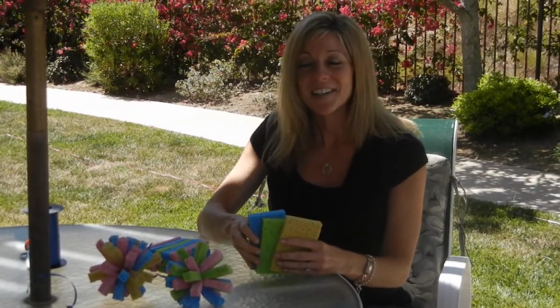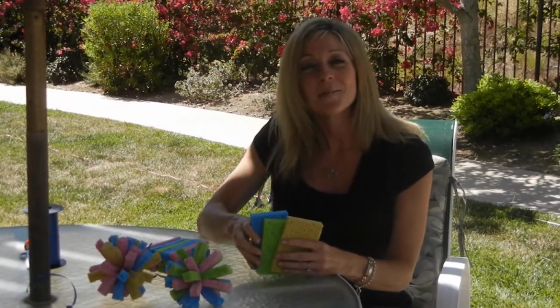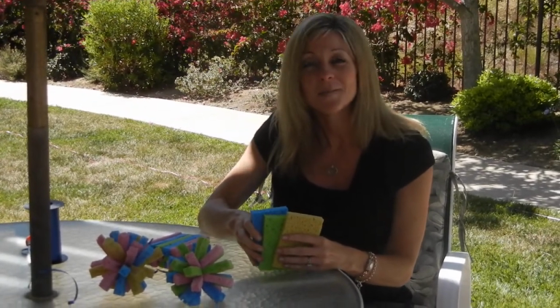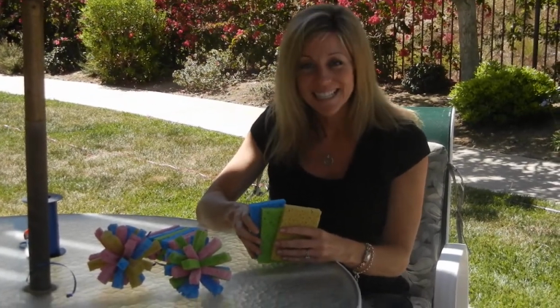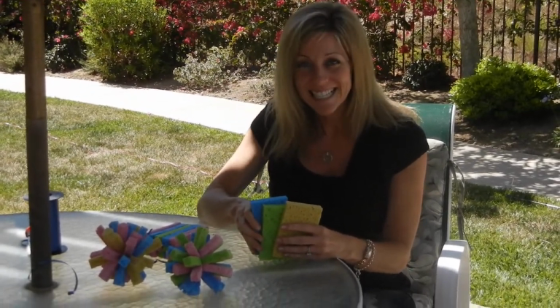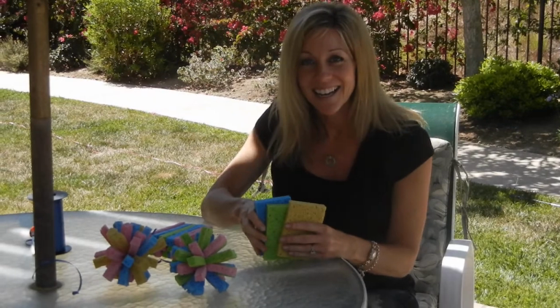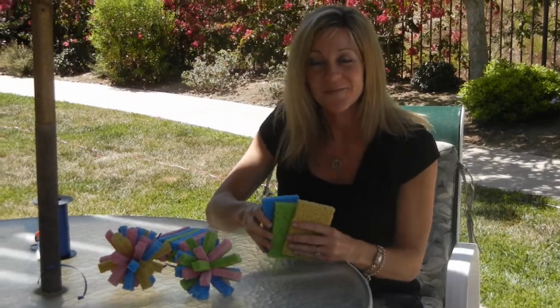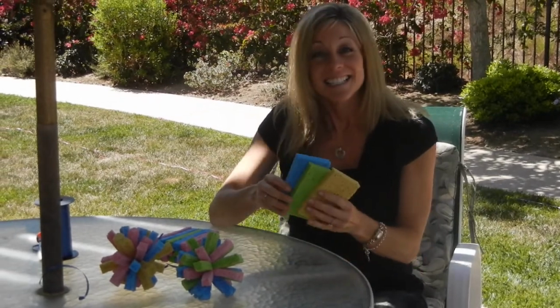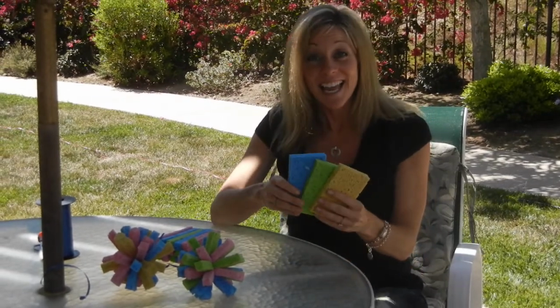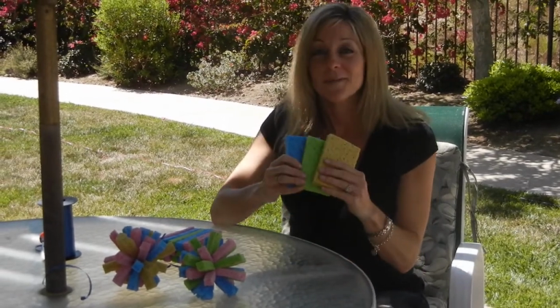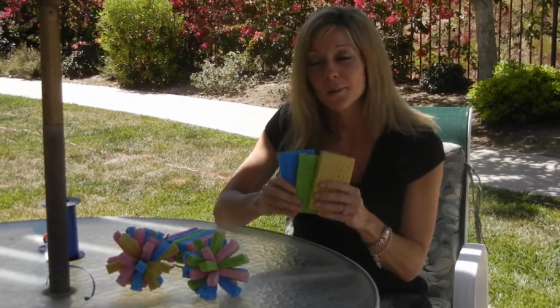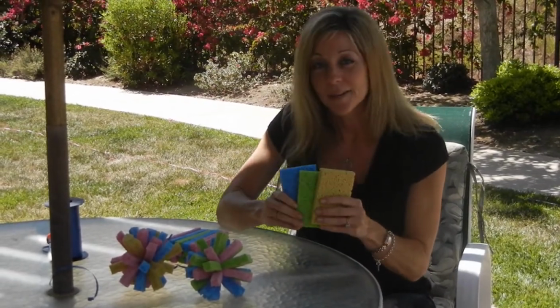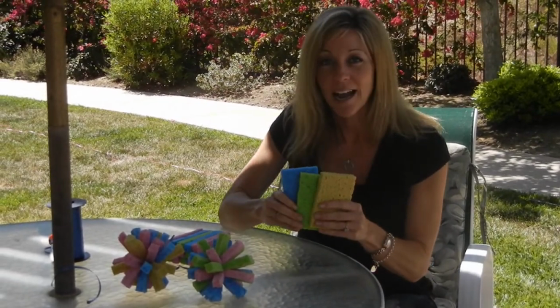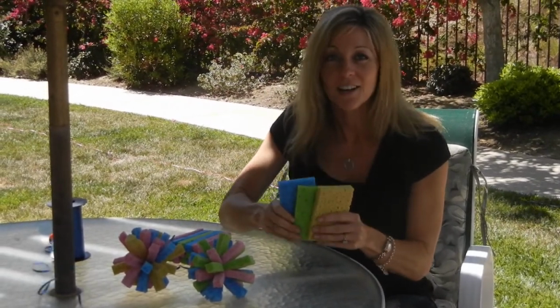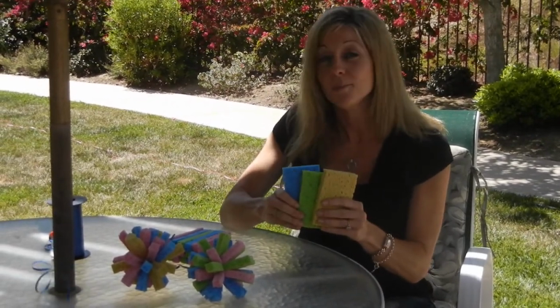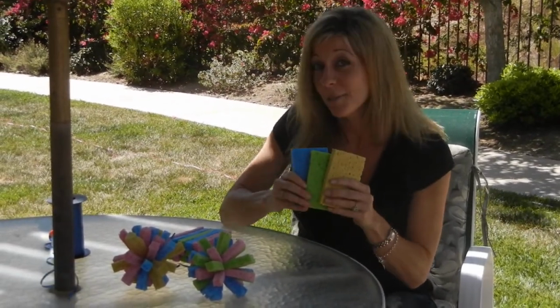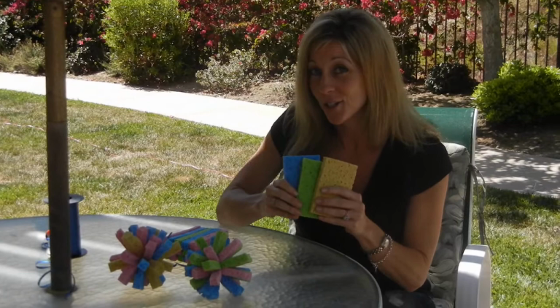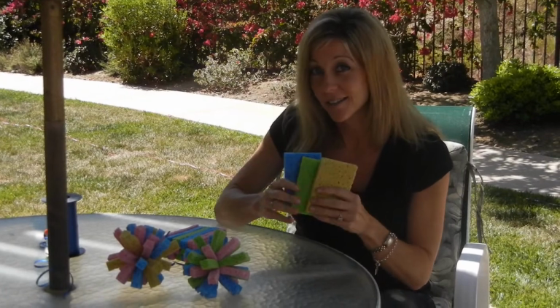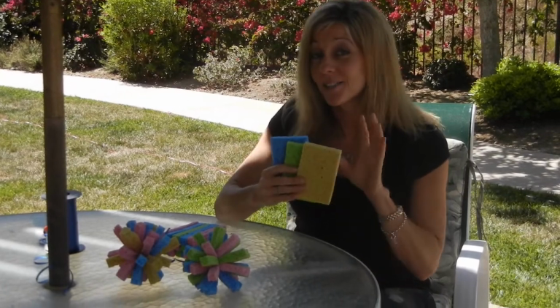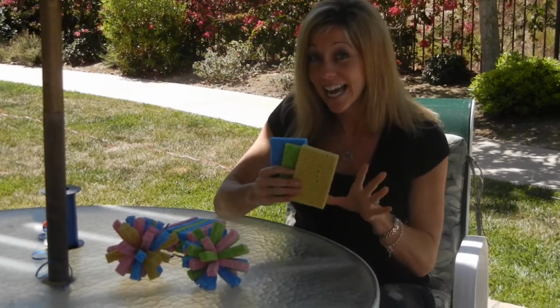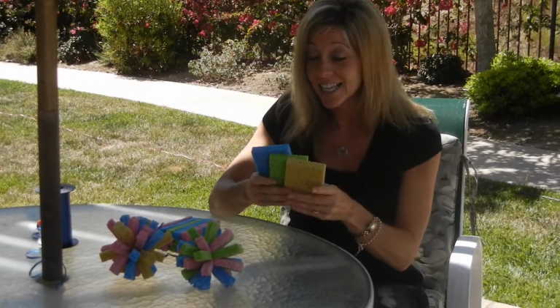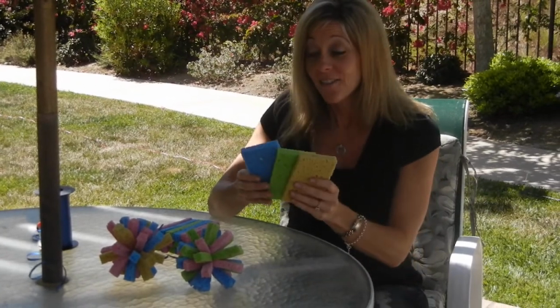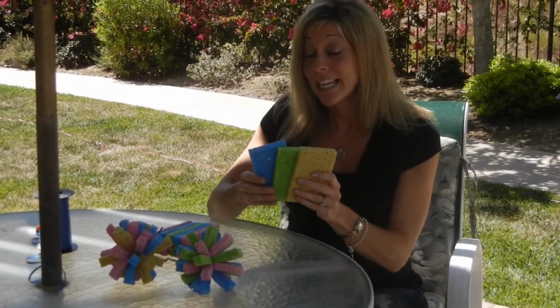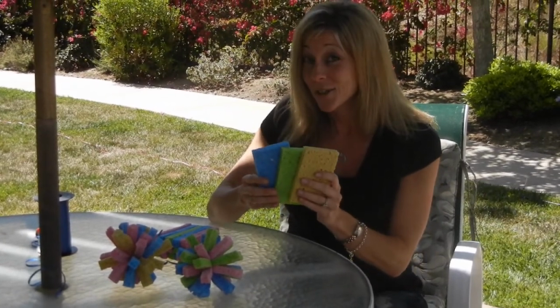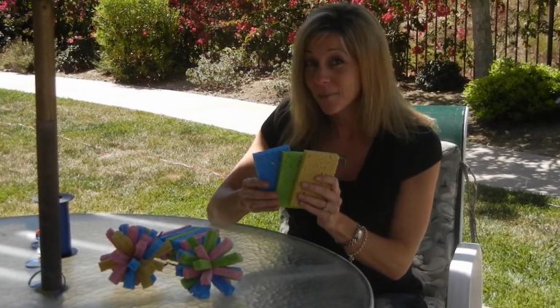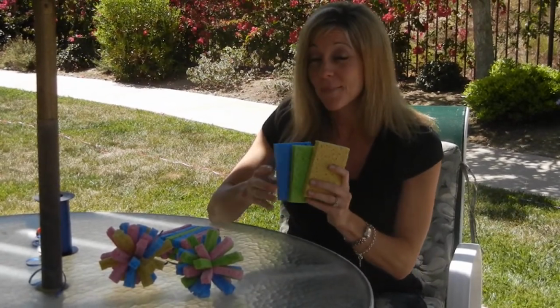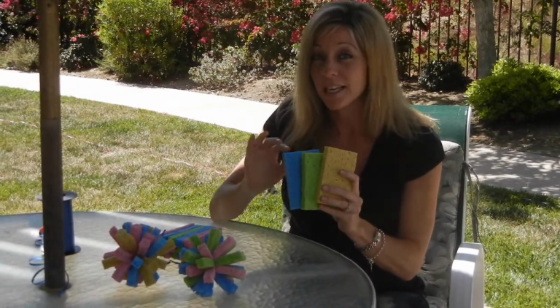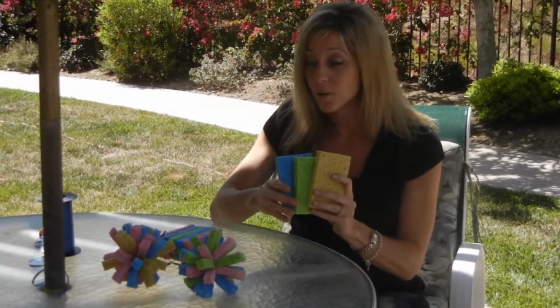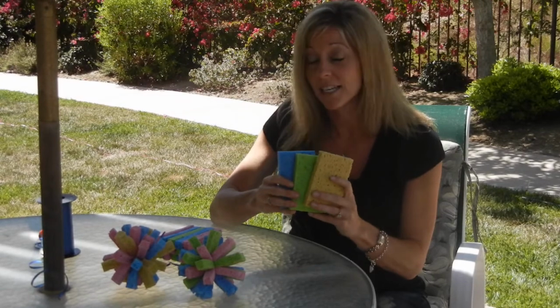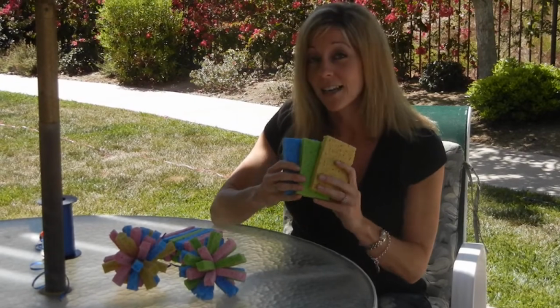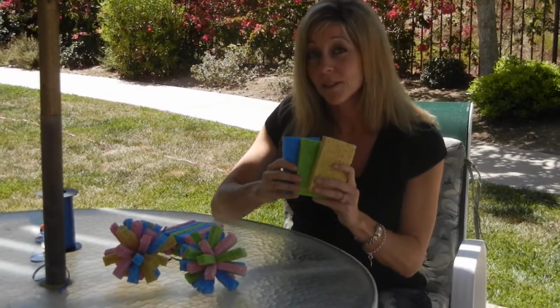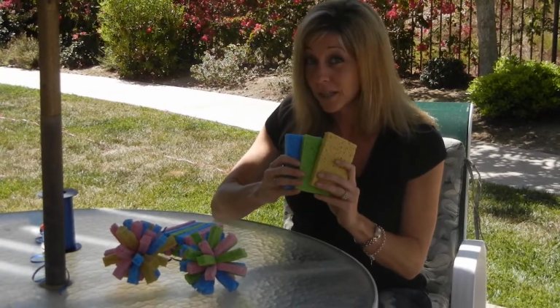Welcome to Supermoms360.com. Today we're going to make a great summer craft called Super Sponge Soakers. This one is fantastic for kids during the summertime, helps them keep cool and just takes a couple of supplies.